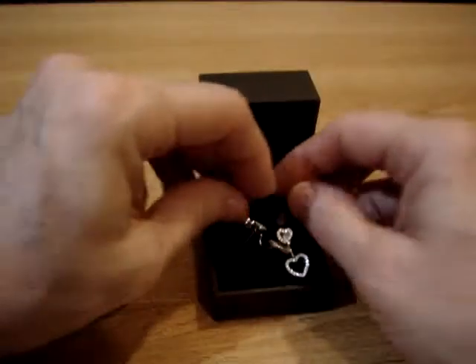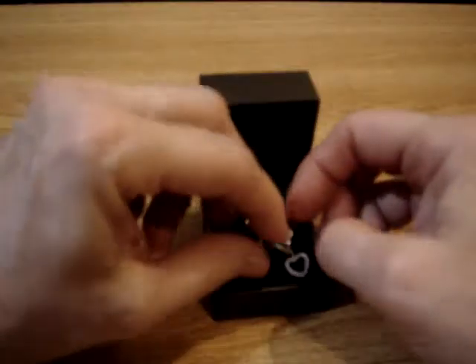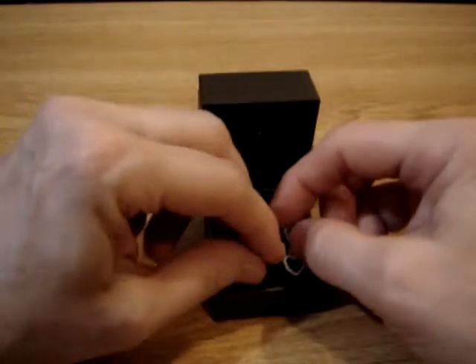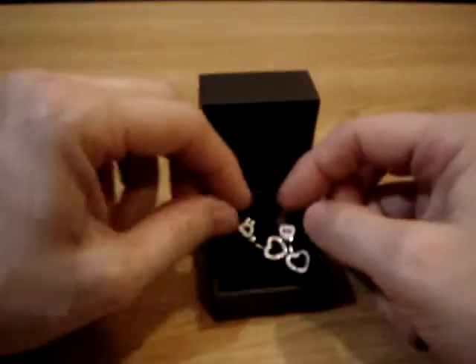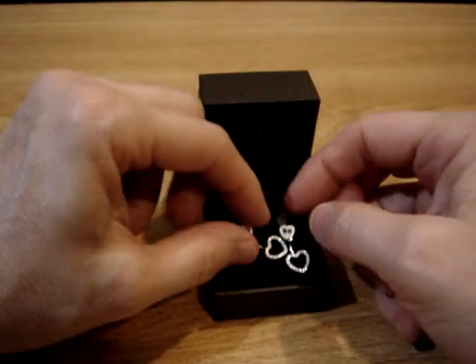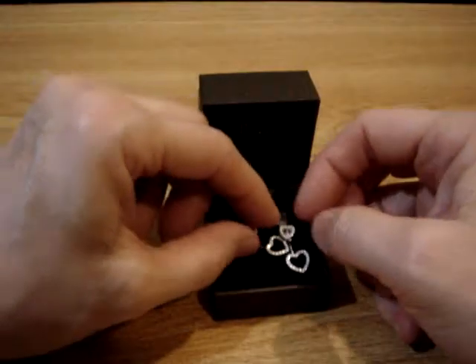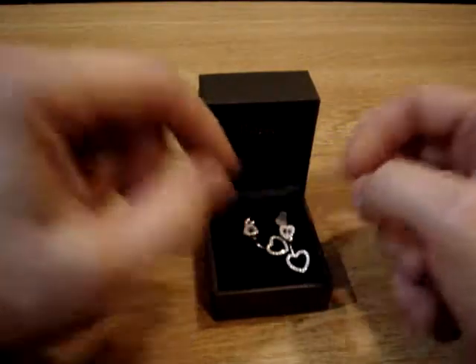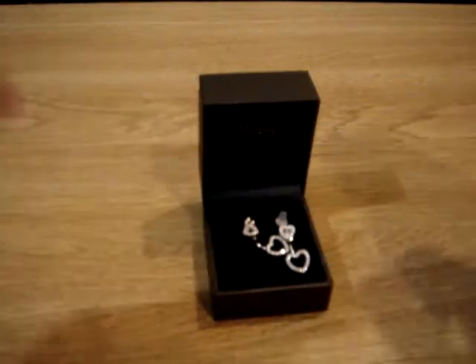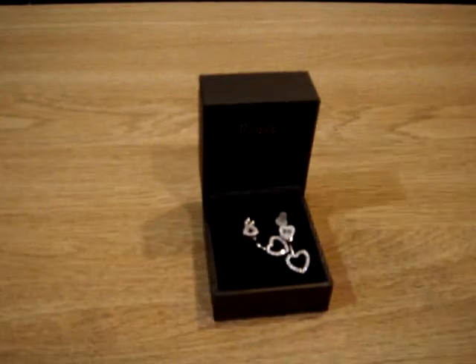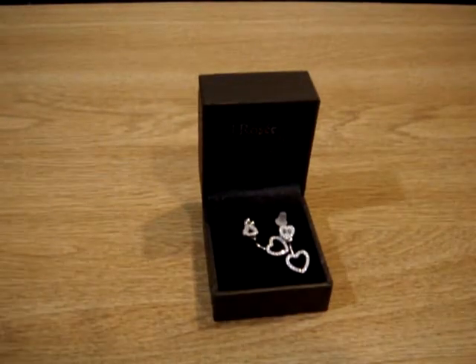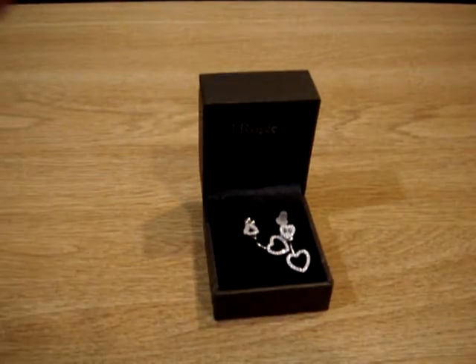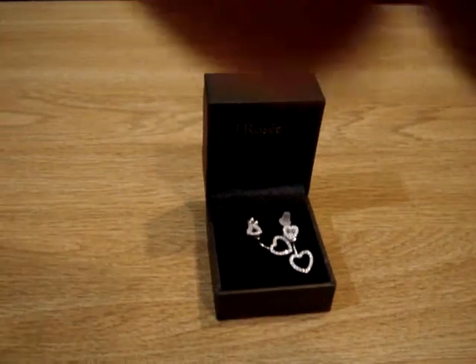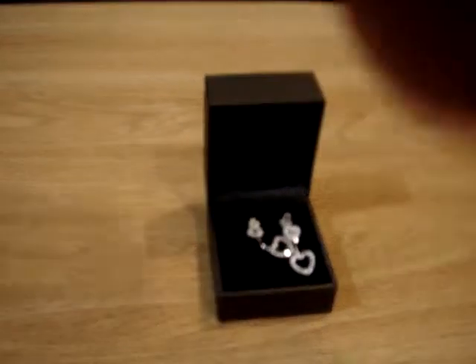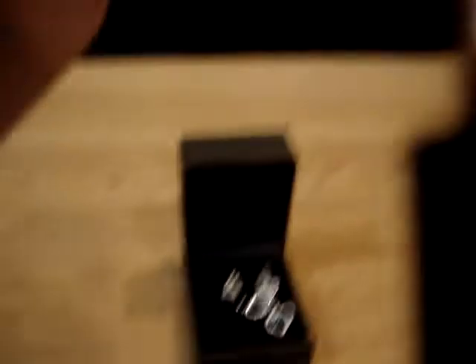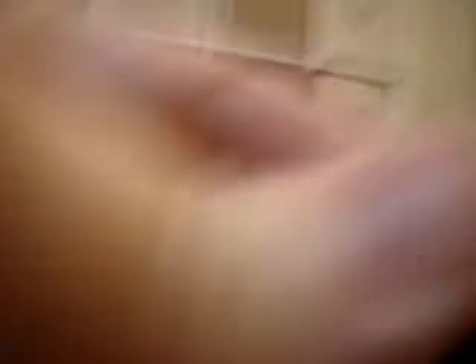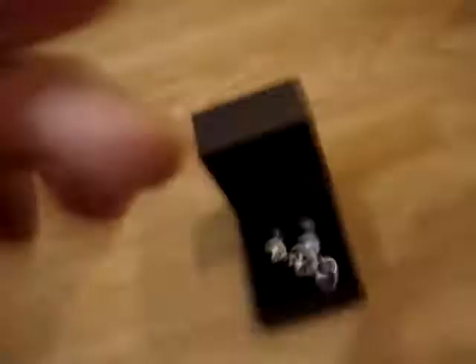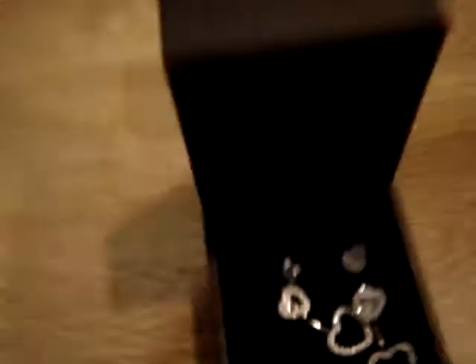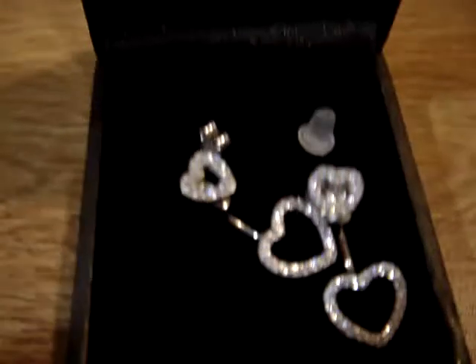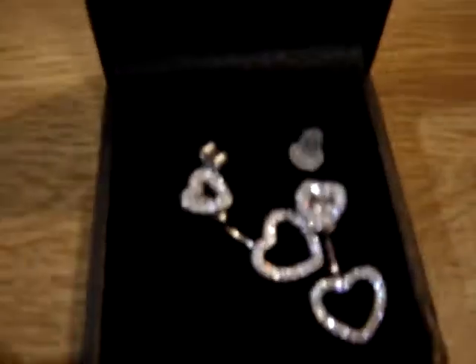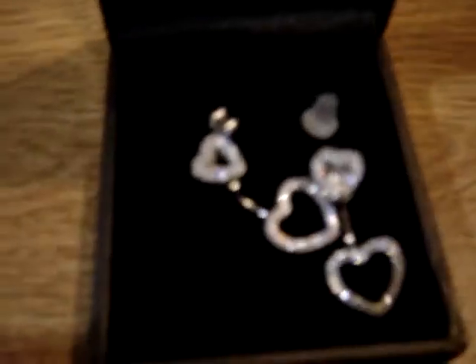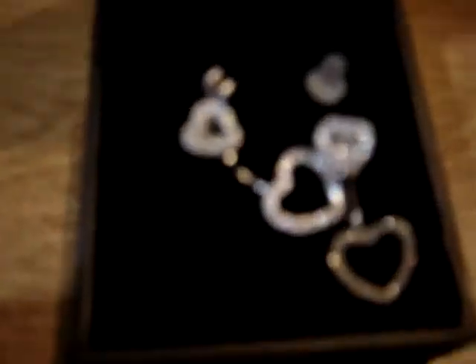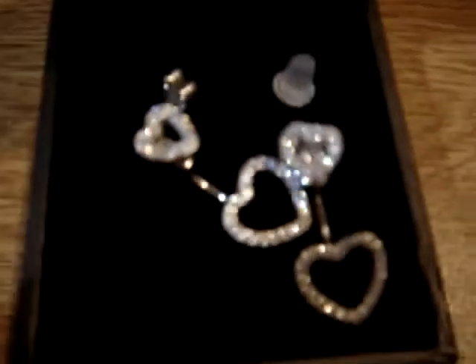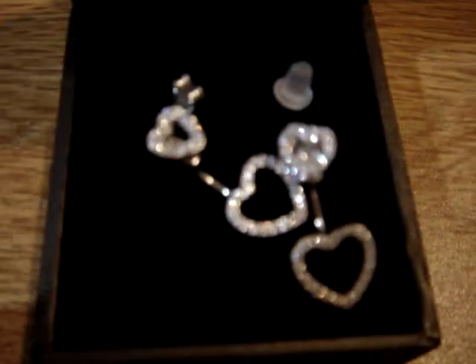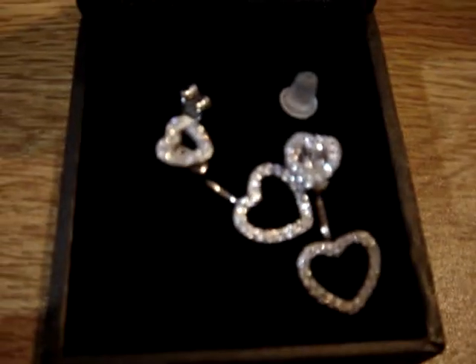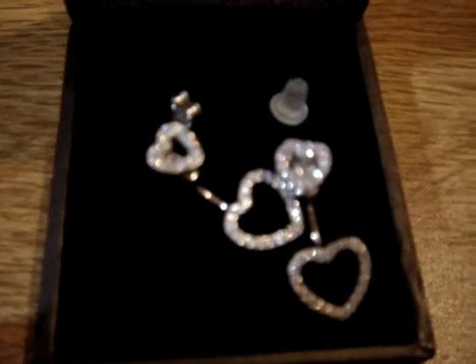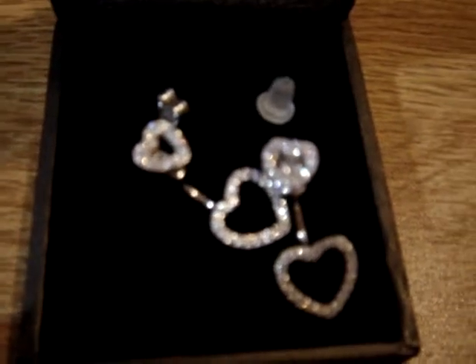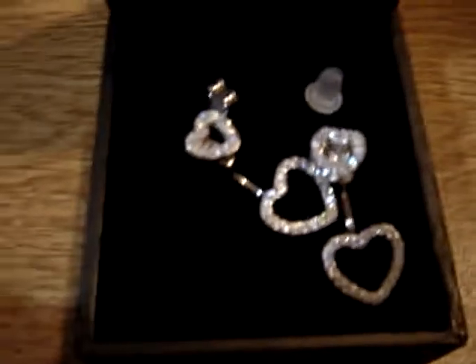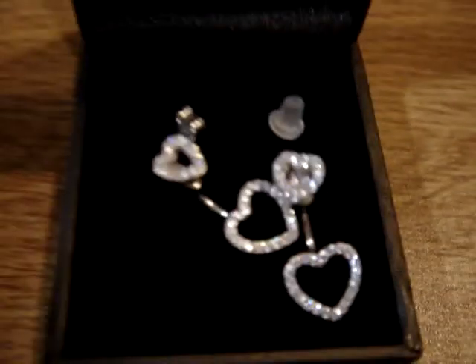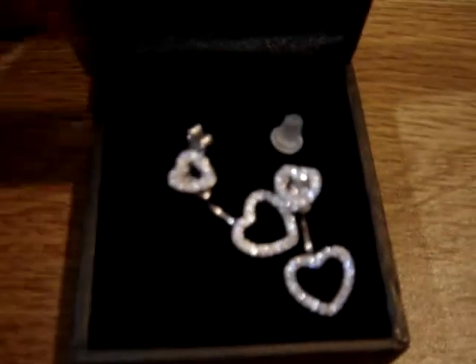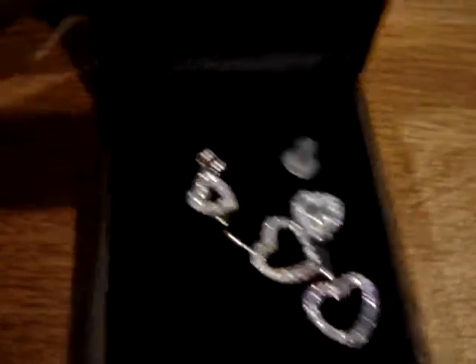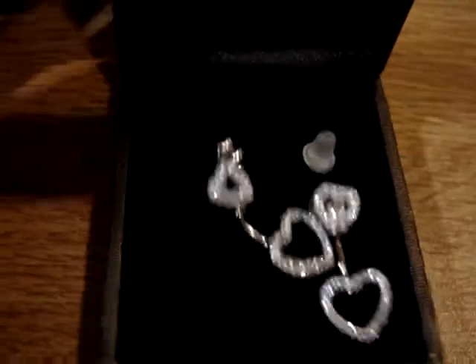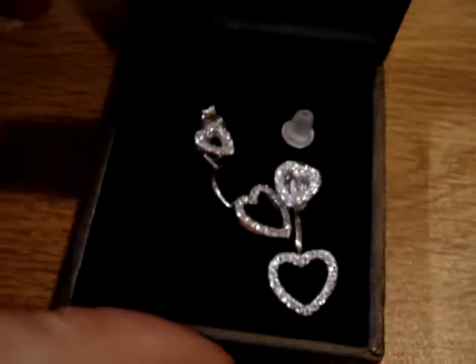This is a really, really pretty pair of earrings — look at that. One that makes a beautiful gift. I'll take this off the stand. Can you see how beautiful they are? They're absolutely gorgeous.